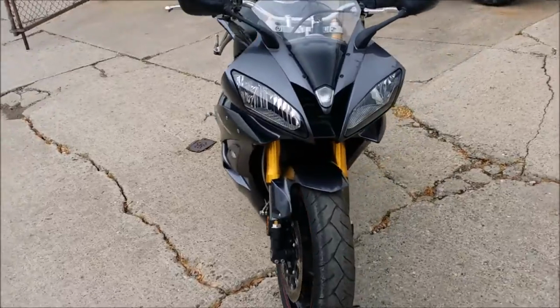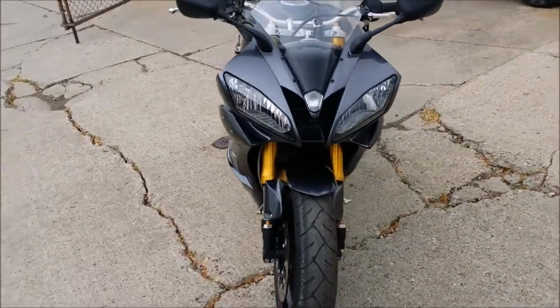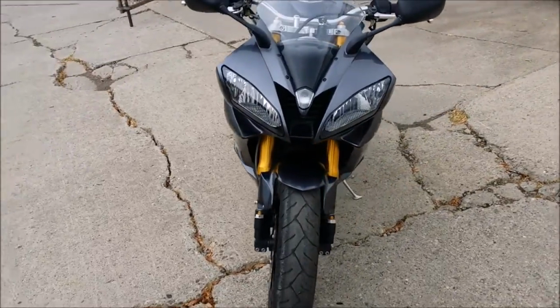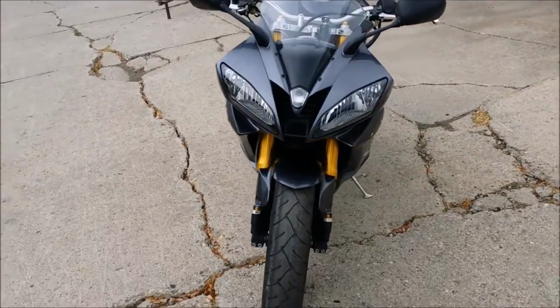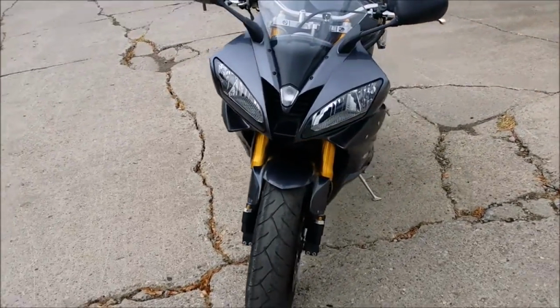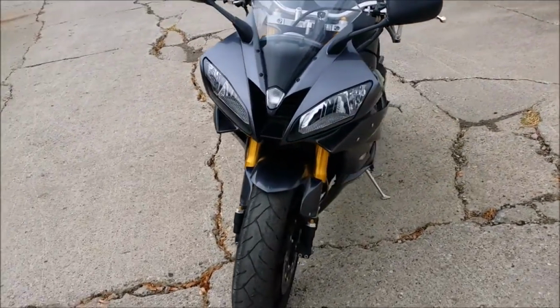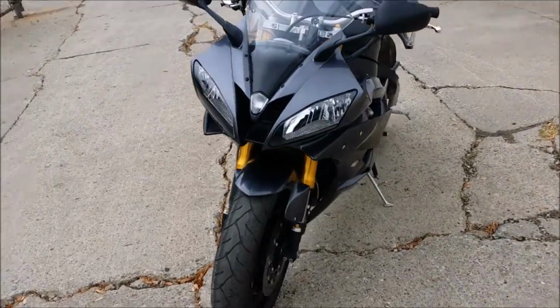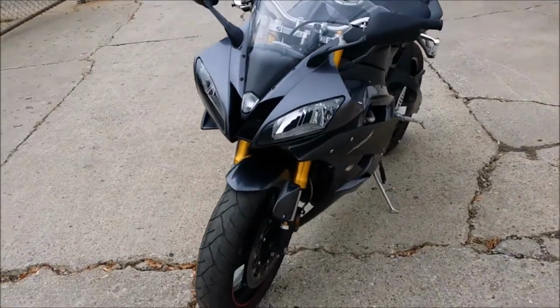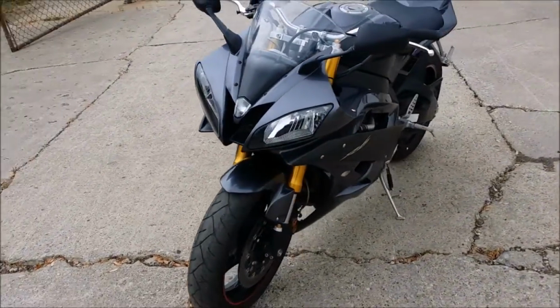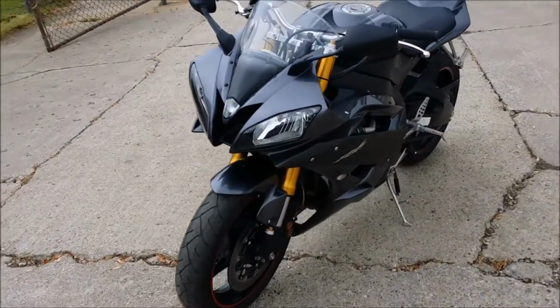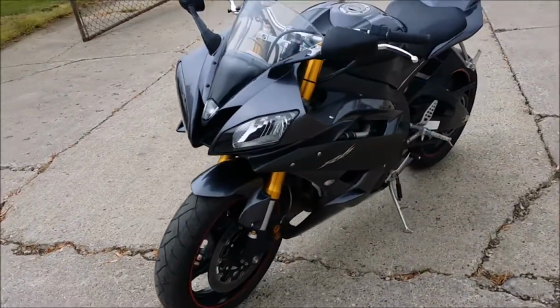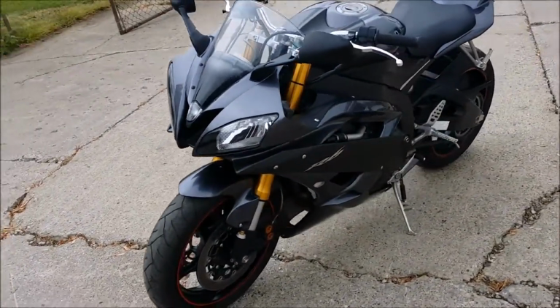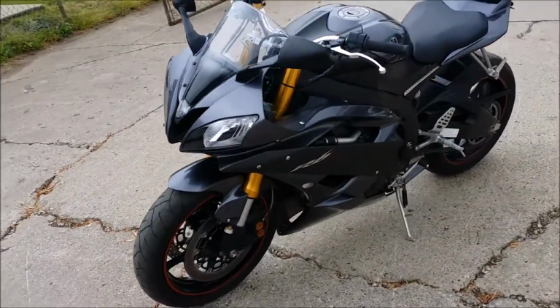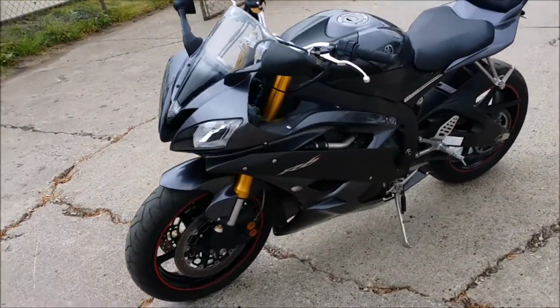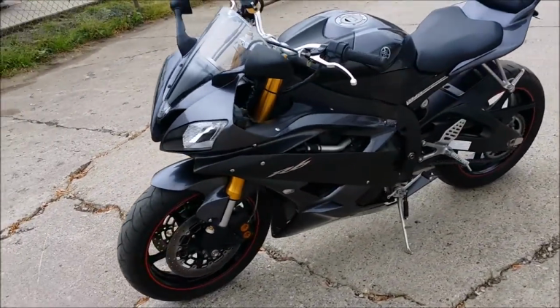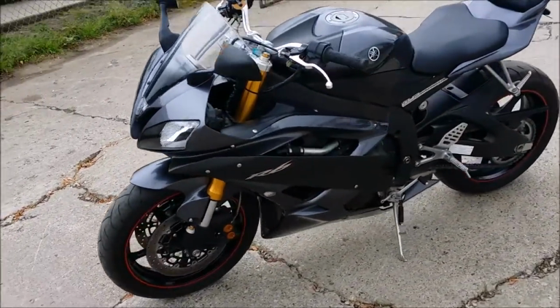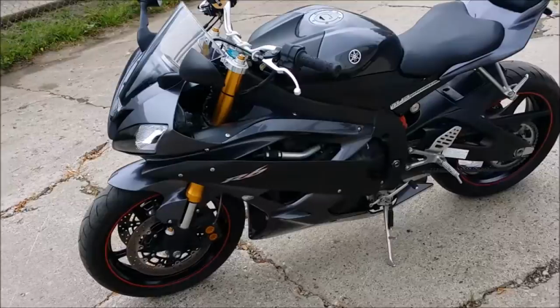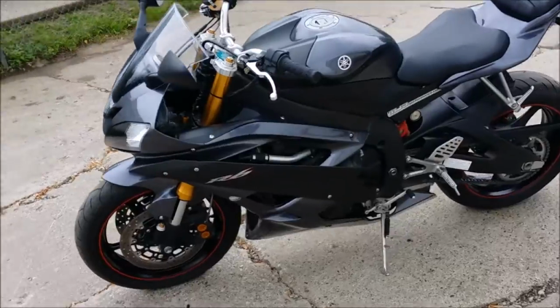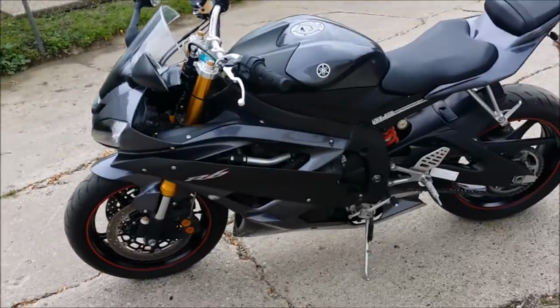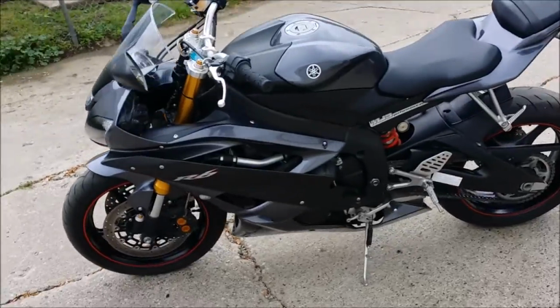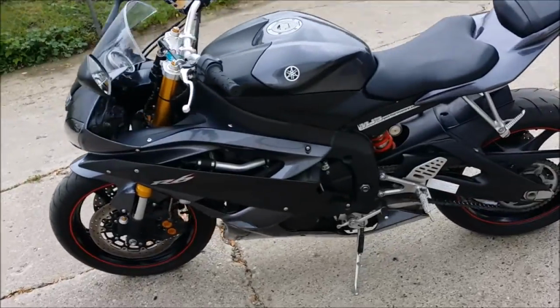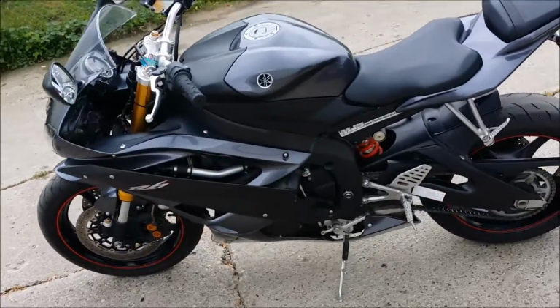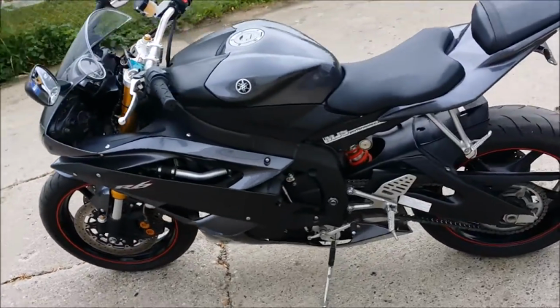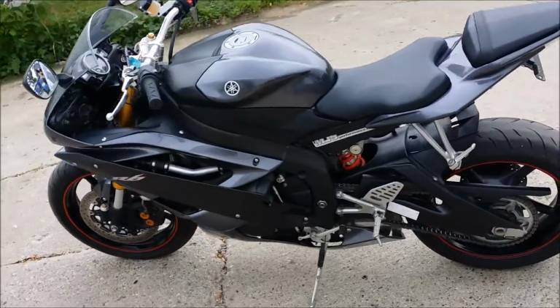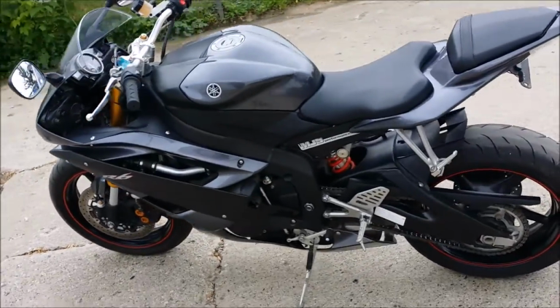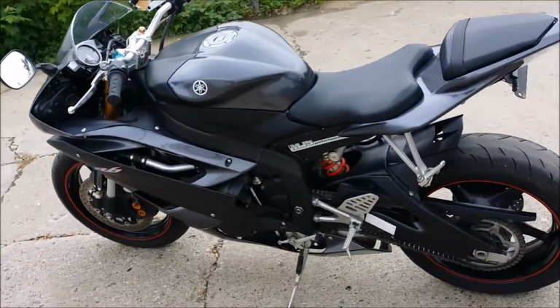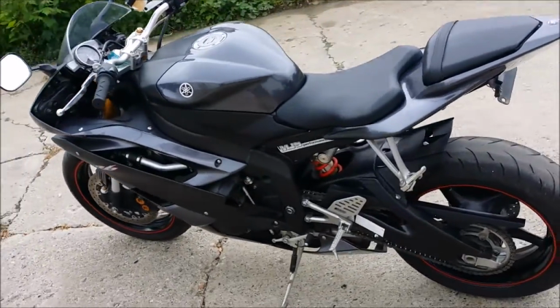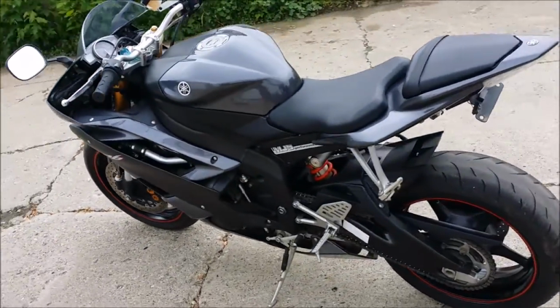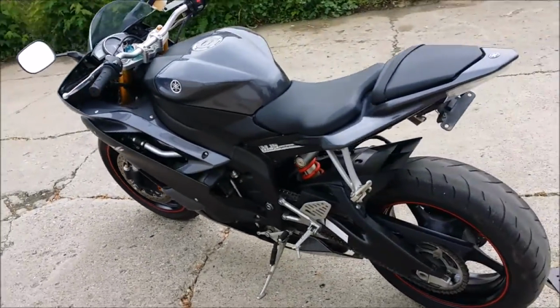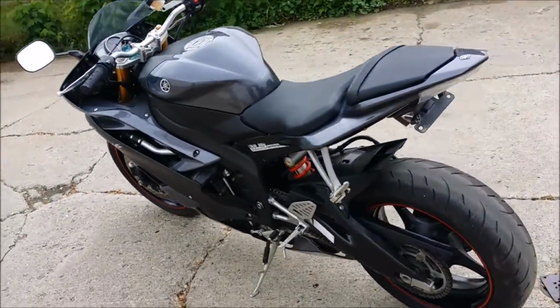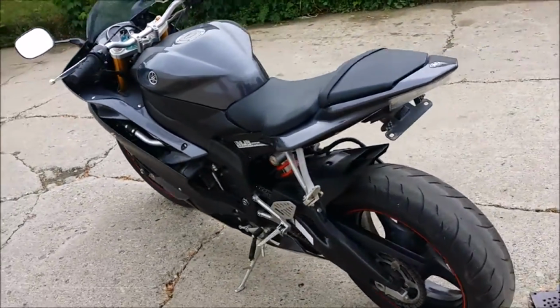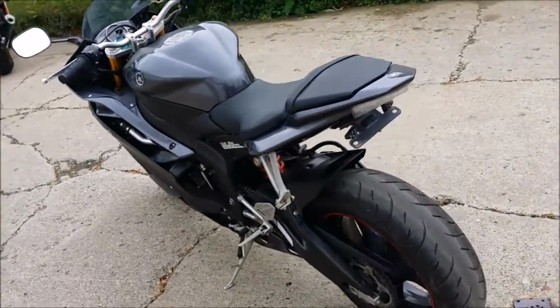We got this bike priced at $79.99. Visit our website, ApprovalPowerSports.com, to view the over 400 plus used bikes we have in stock for sale.